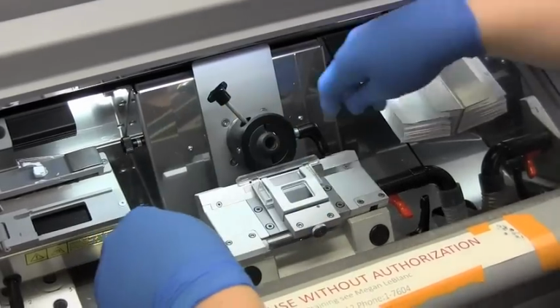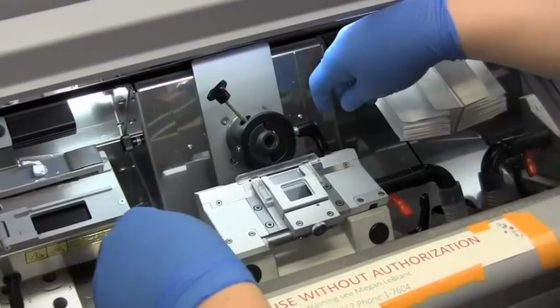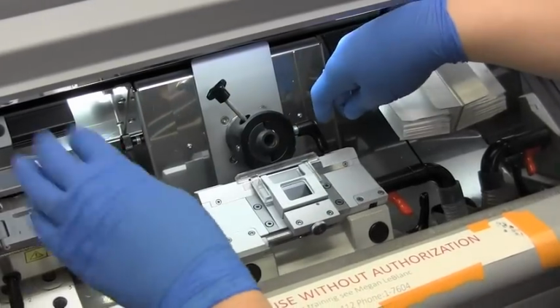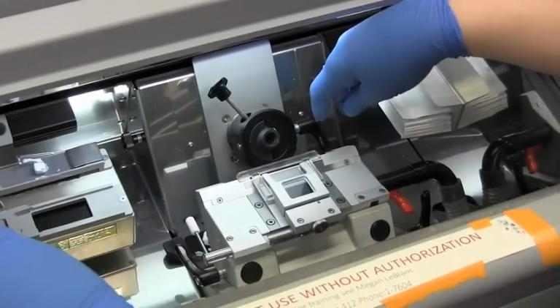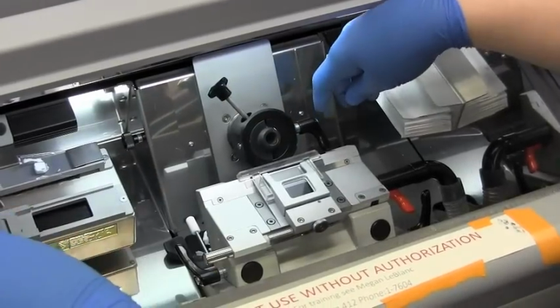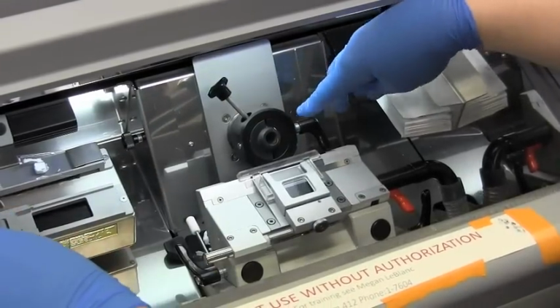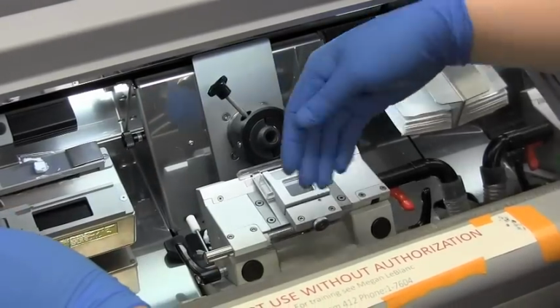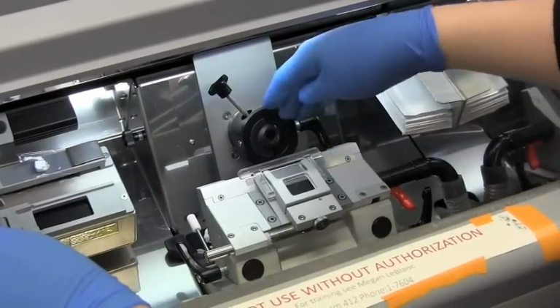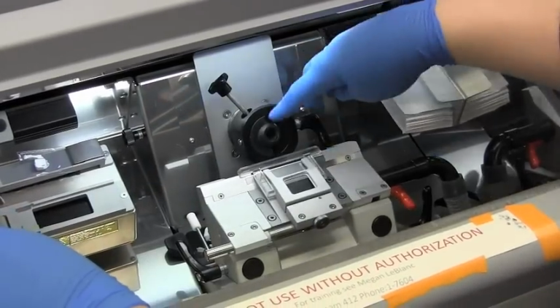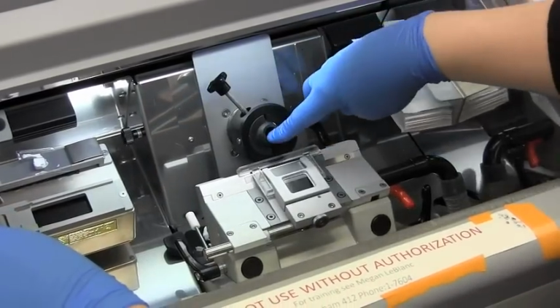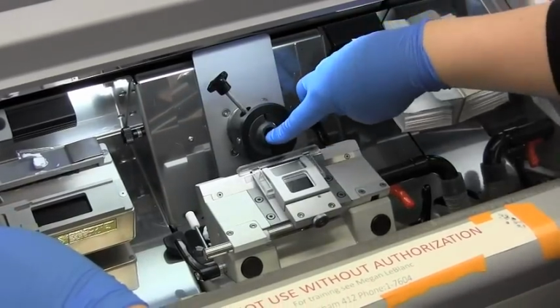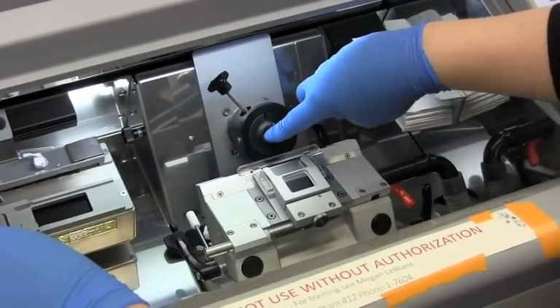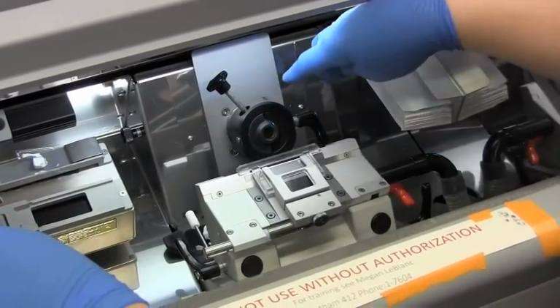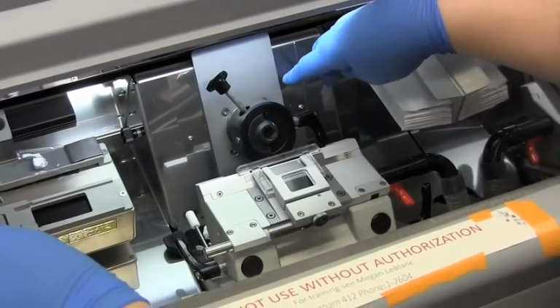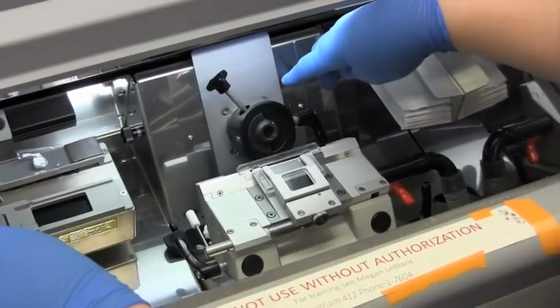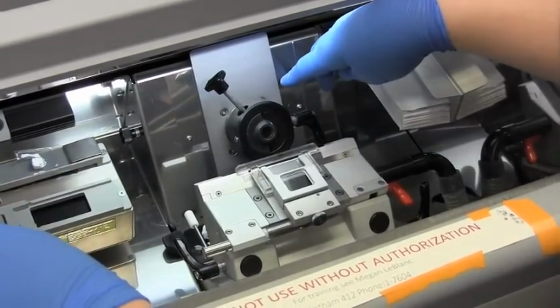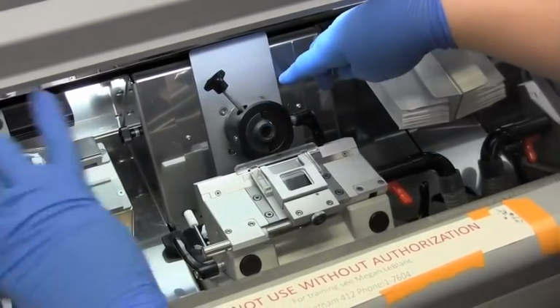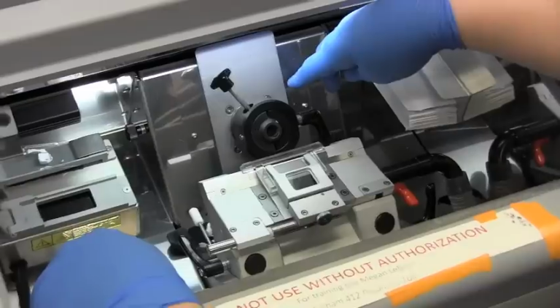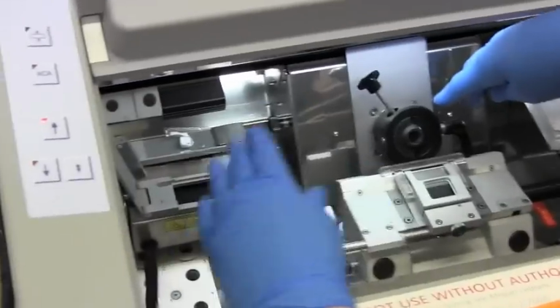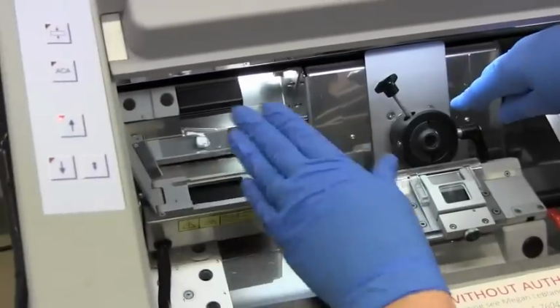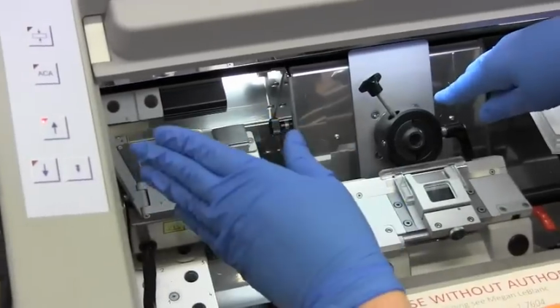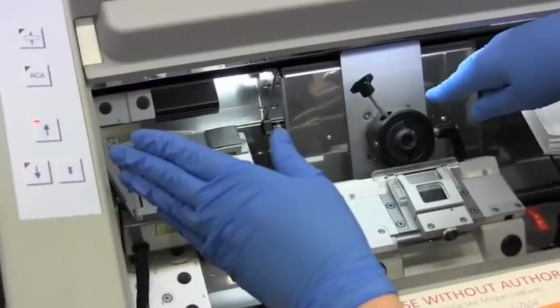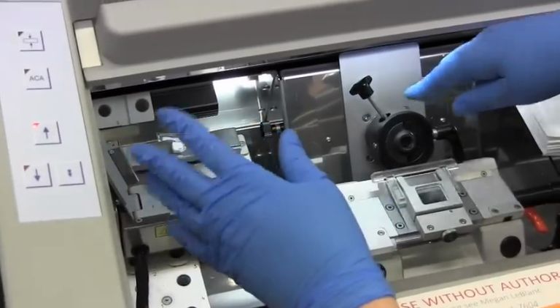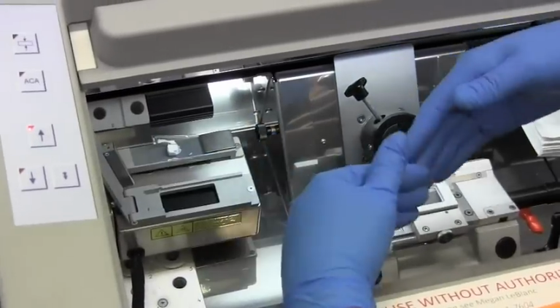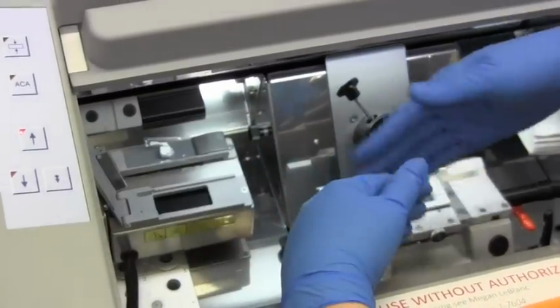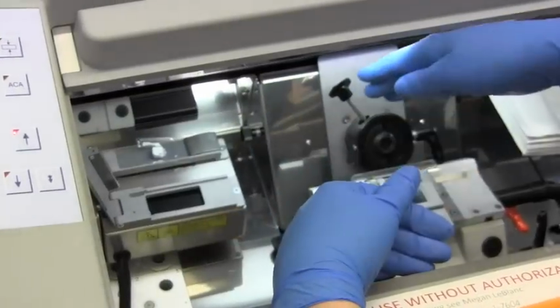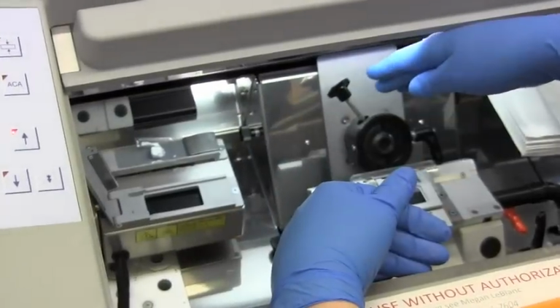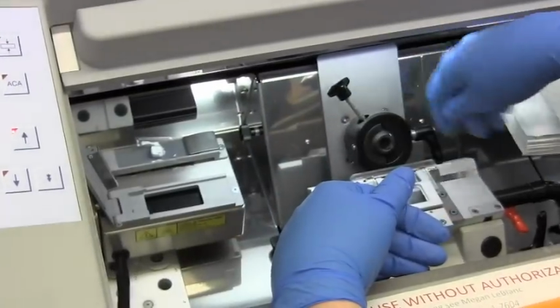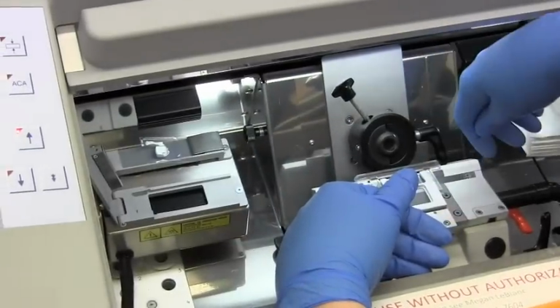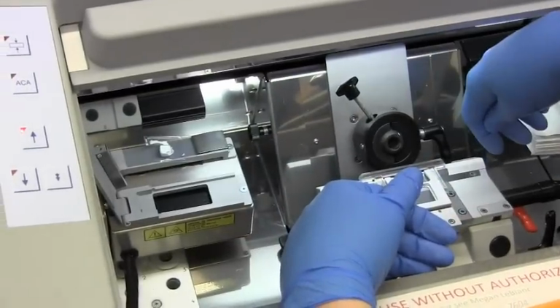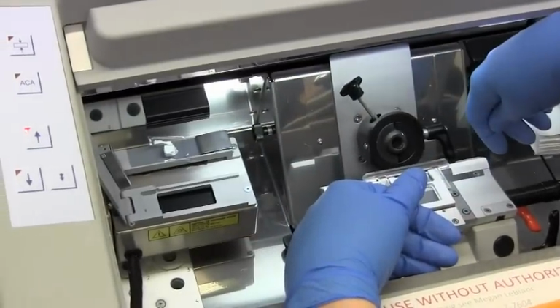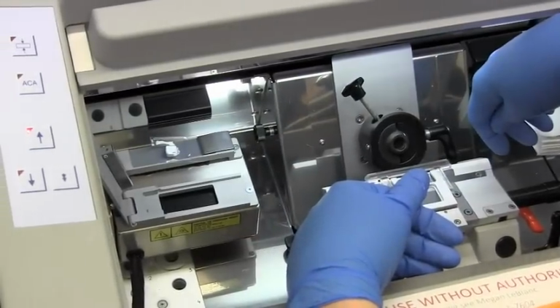Once that's off, move the carrier back as far as it will go. You can hold the button down and then after a few seconds it will just automatically pull it backwards.